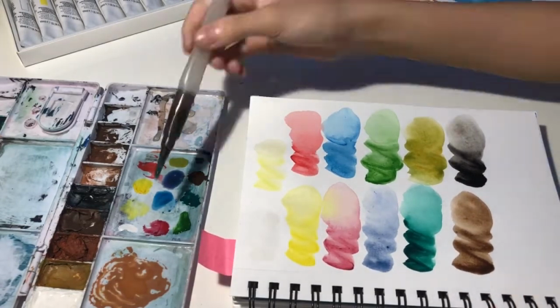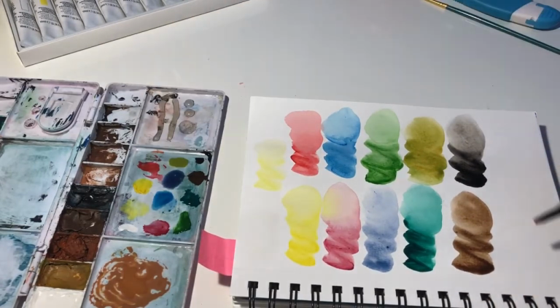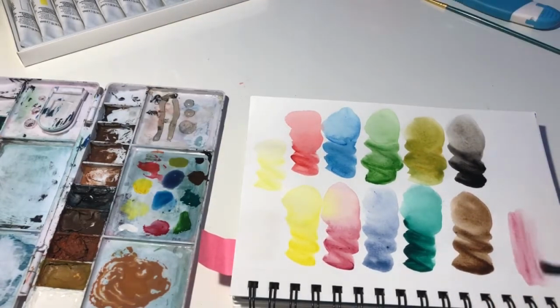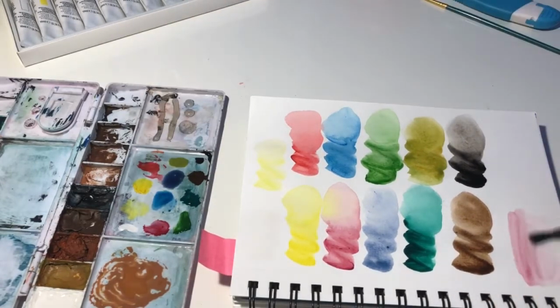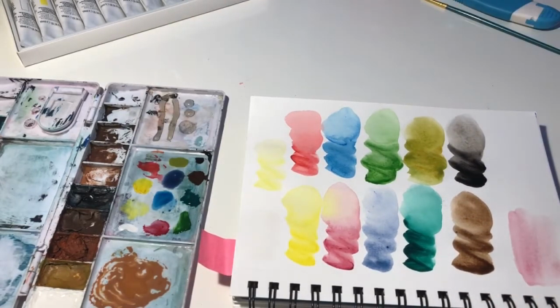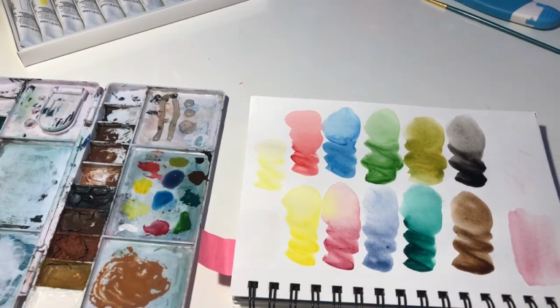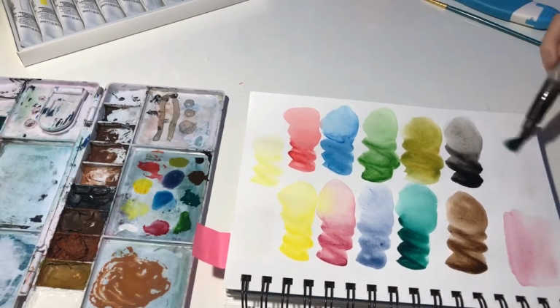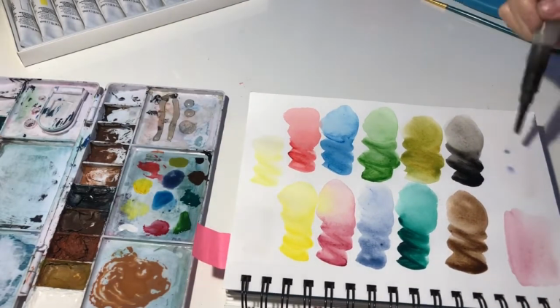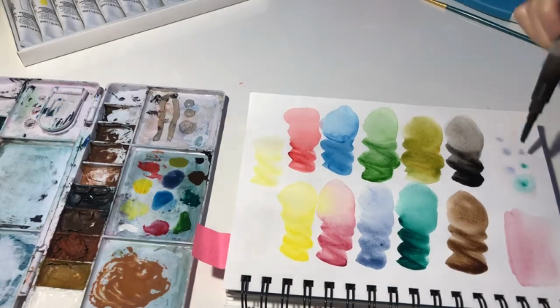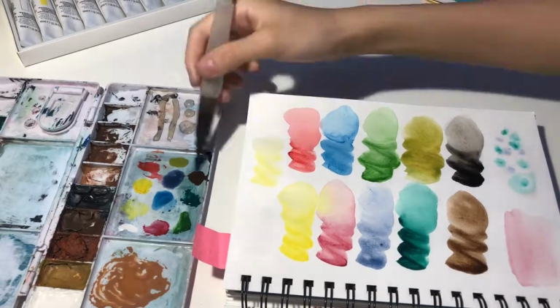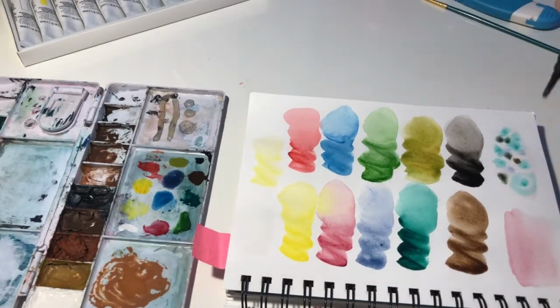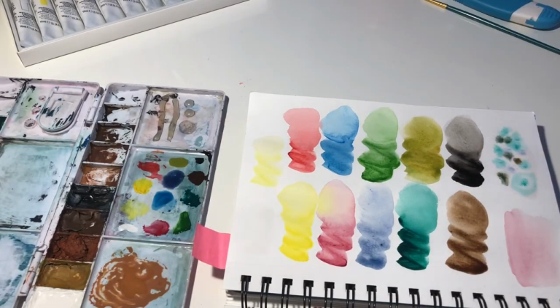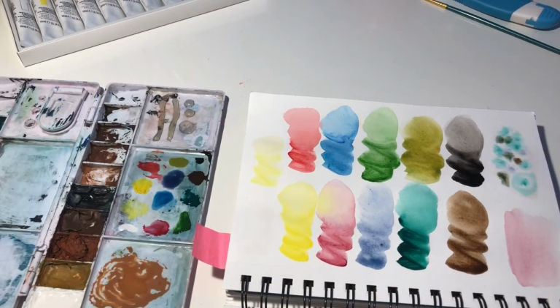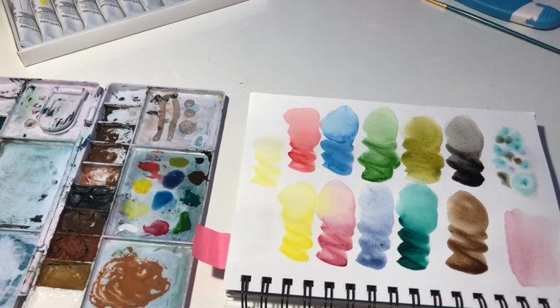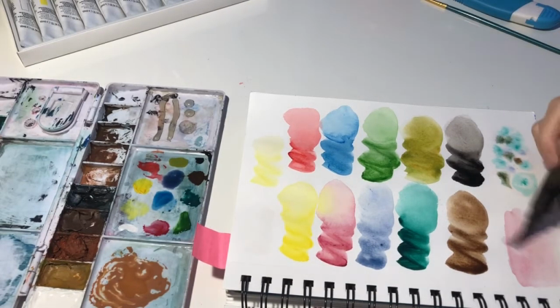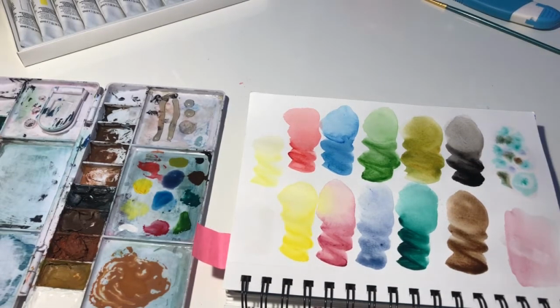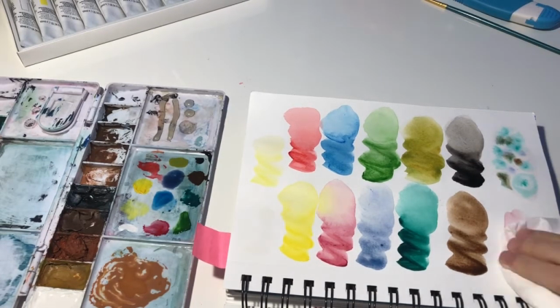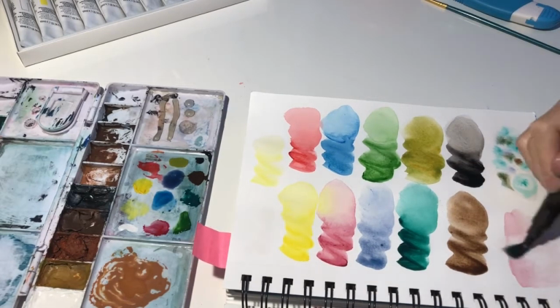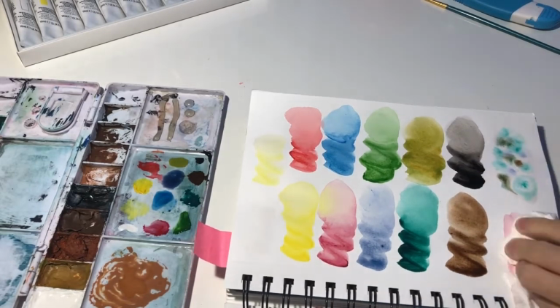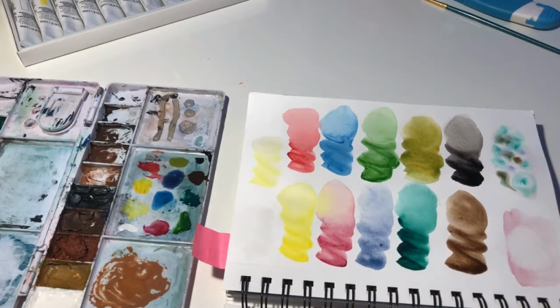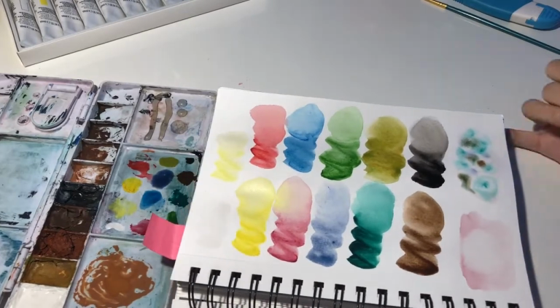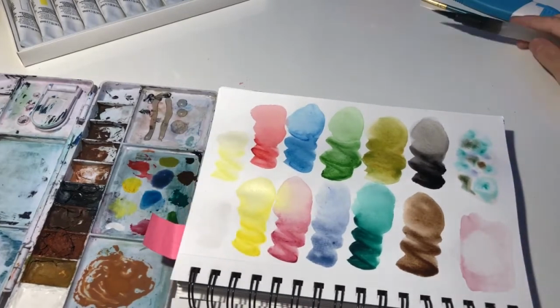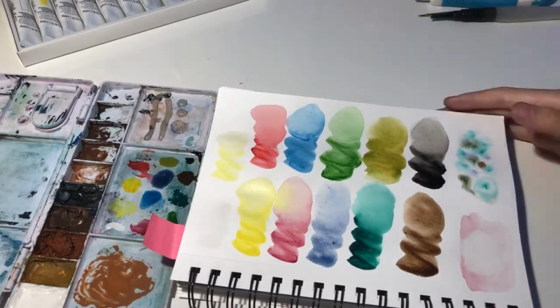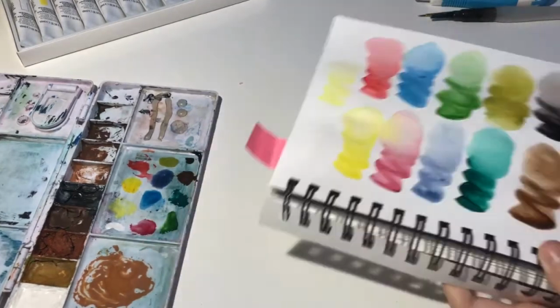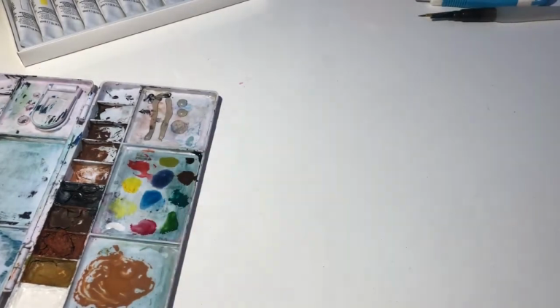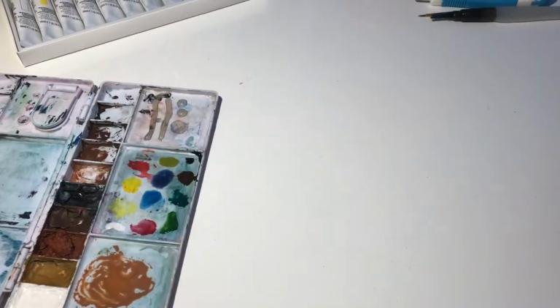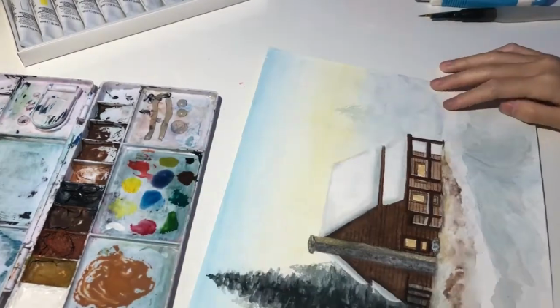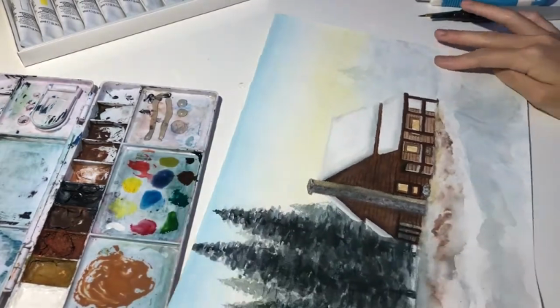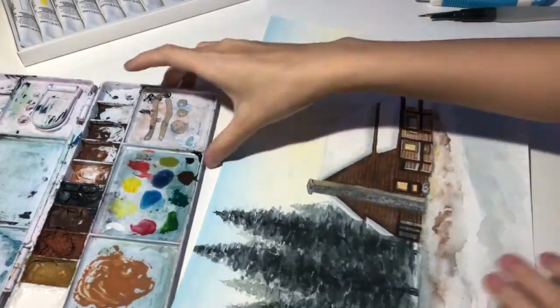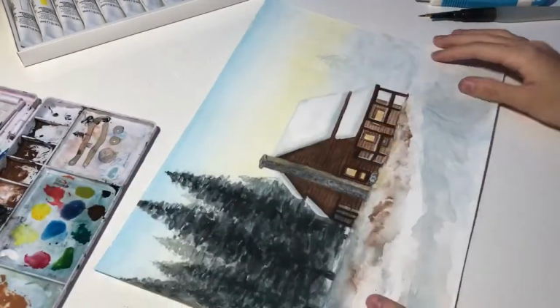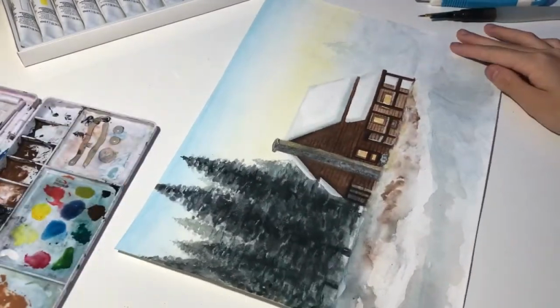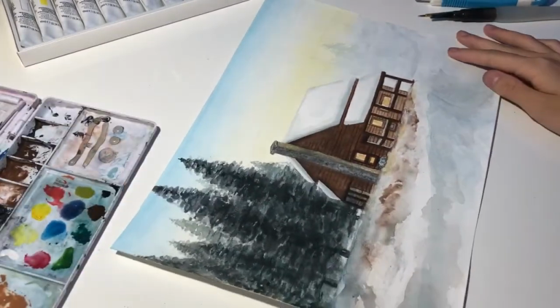At the end of the splotching I also decided to do two tests. First I decided to see if it would blend, and then I tried lifting it with a towel, which worked pretty well. I also wanted to see if it would work well with the wet-on-wet technique.